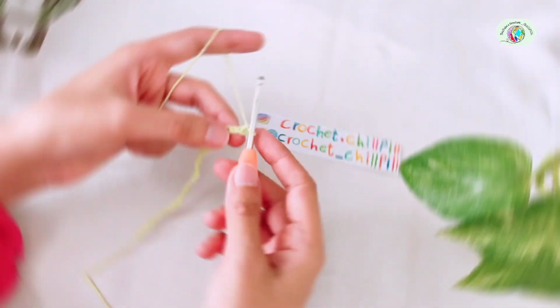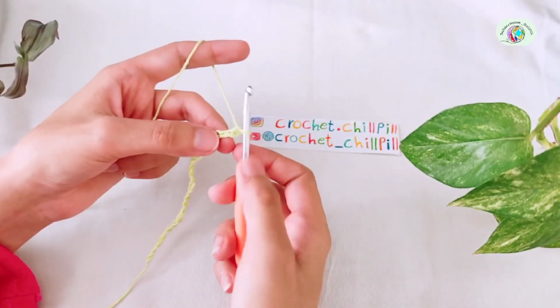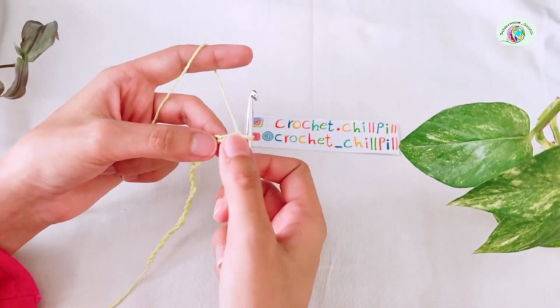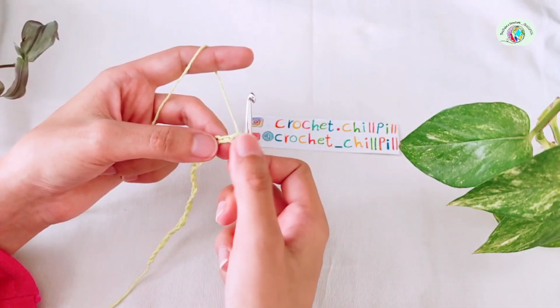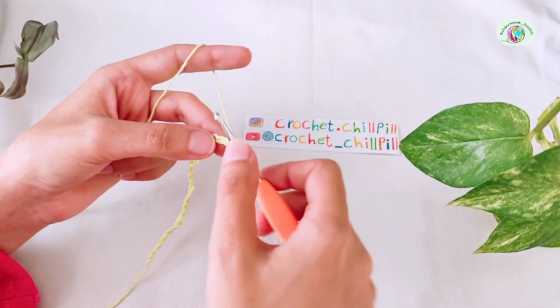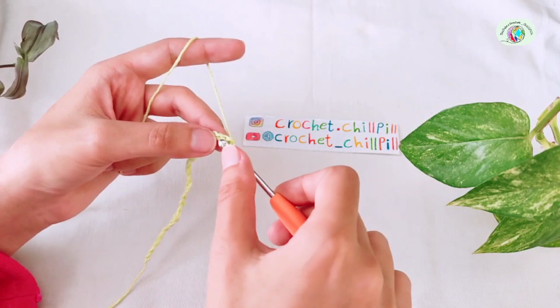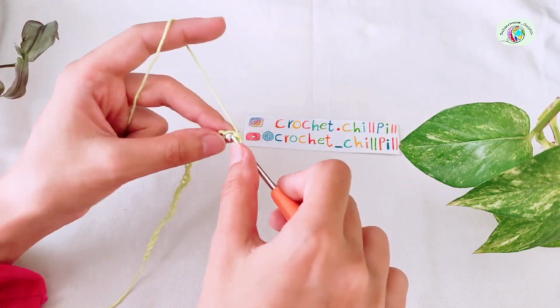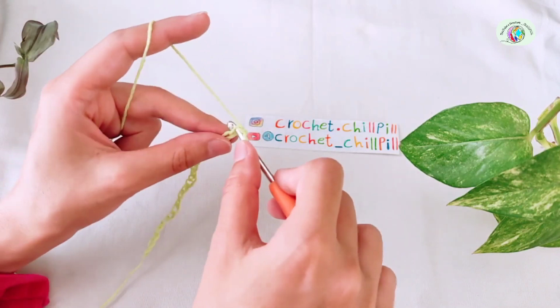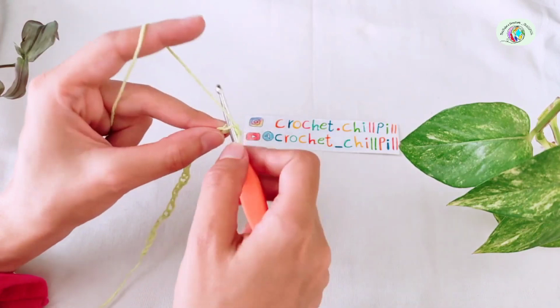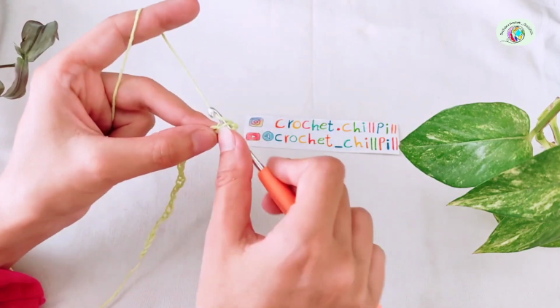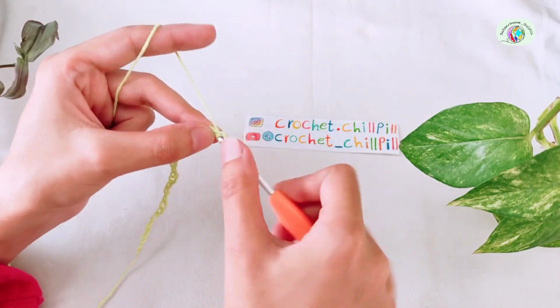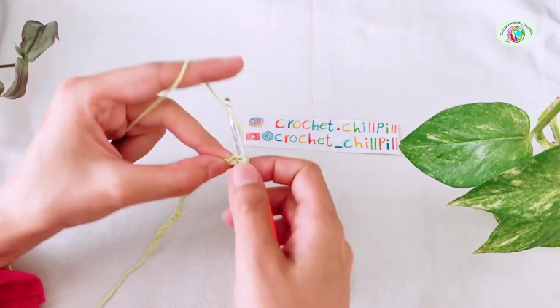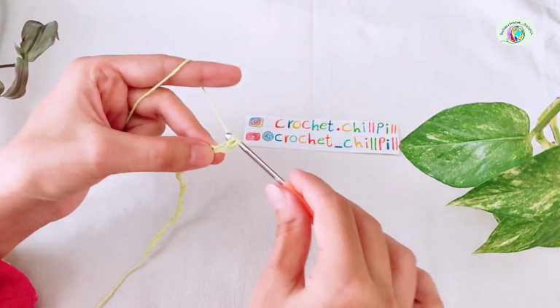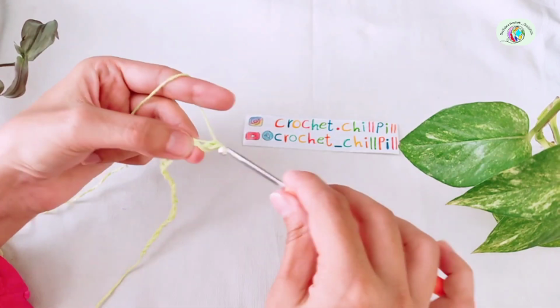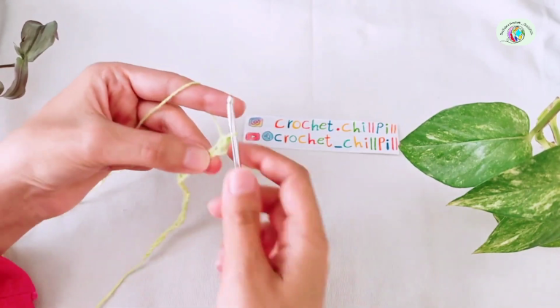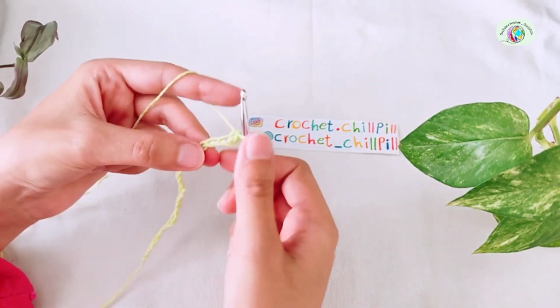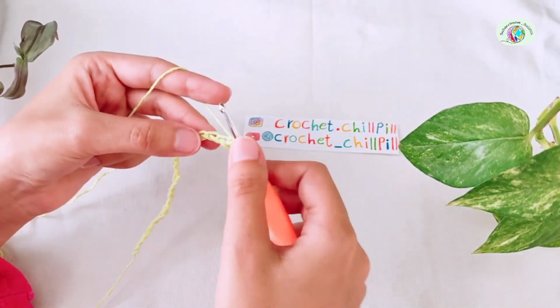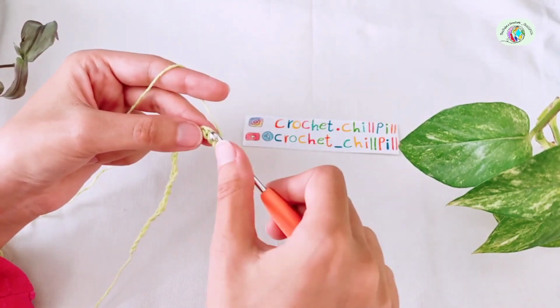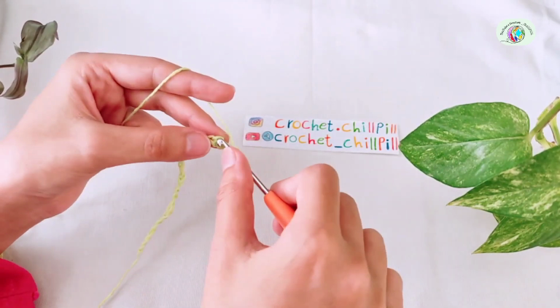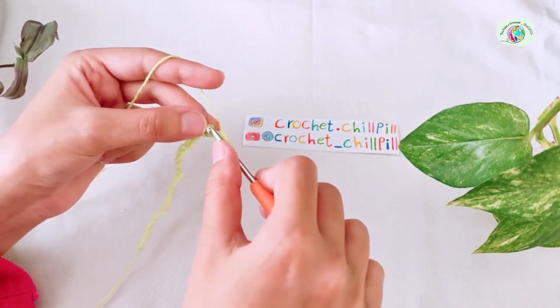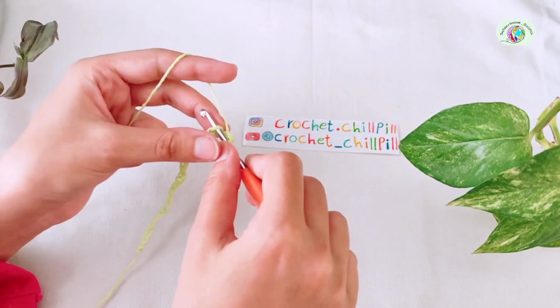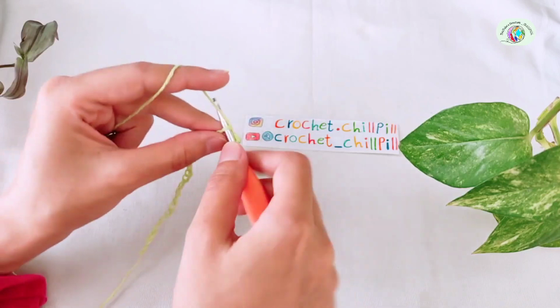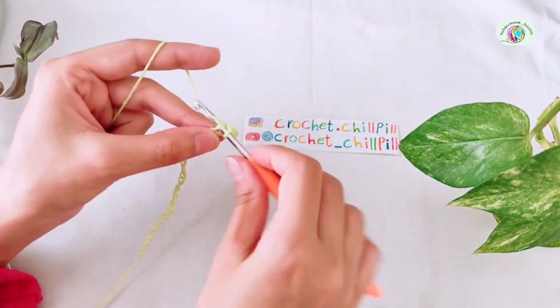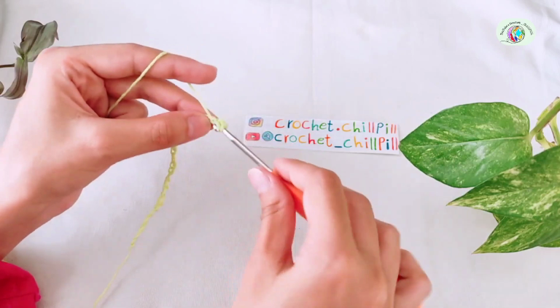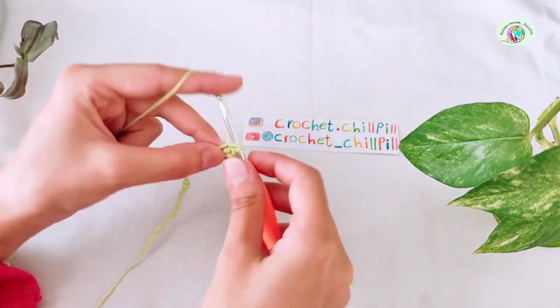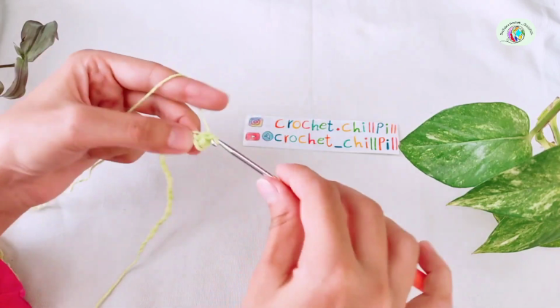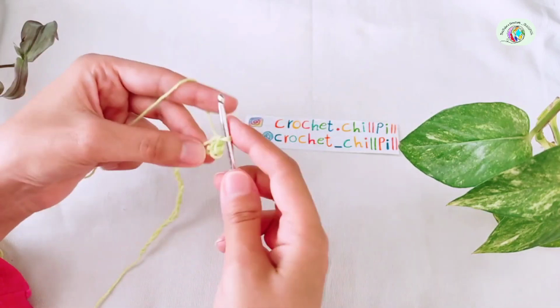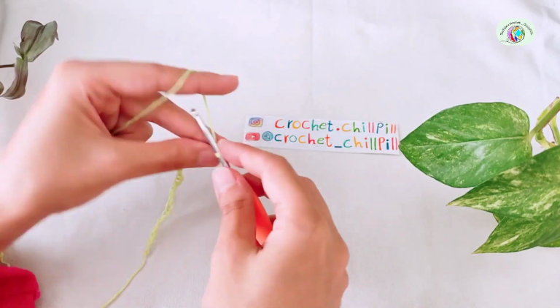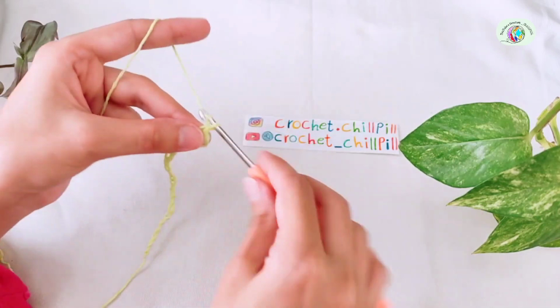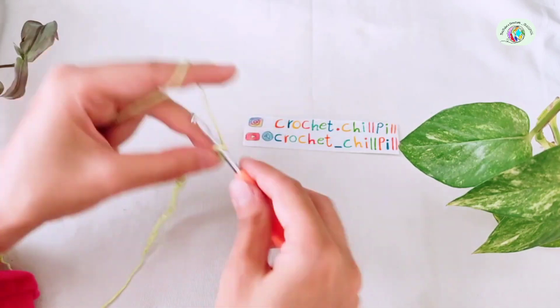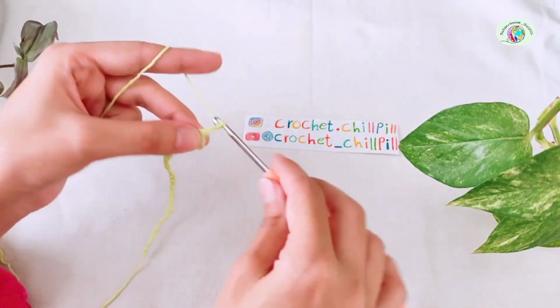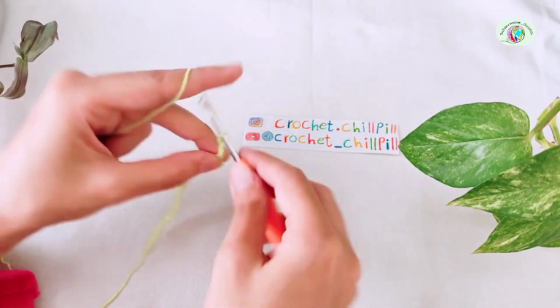Skip the first chain, make a single crochet into the second chain from the hook and make another single crochet into the next. Chain 3.